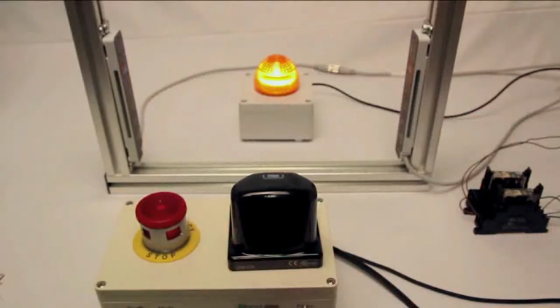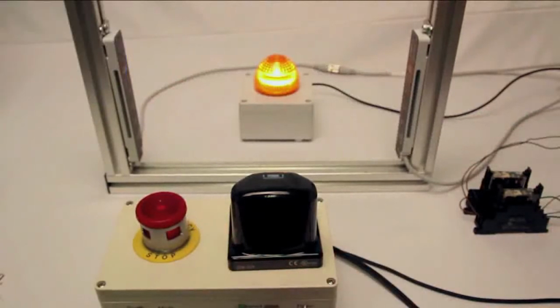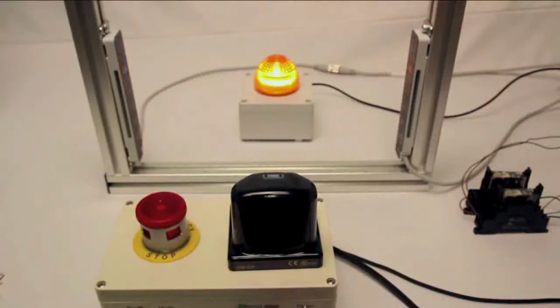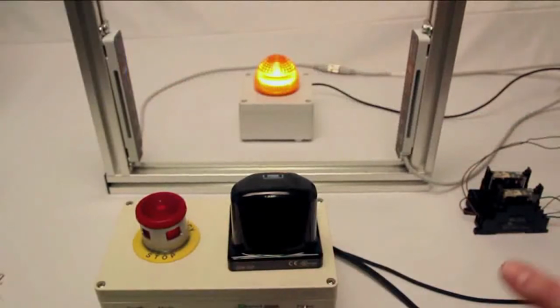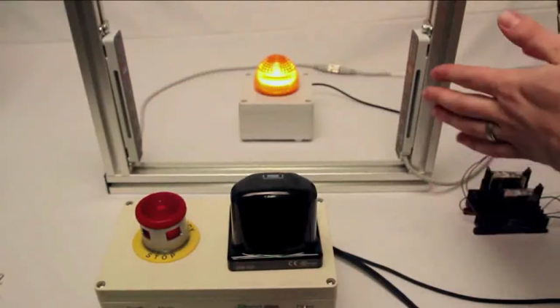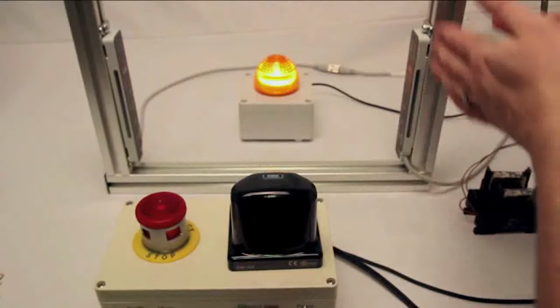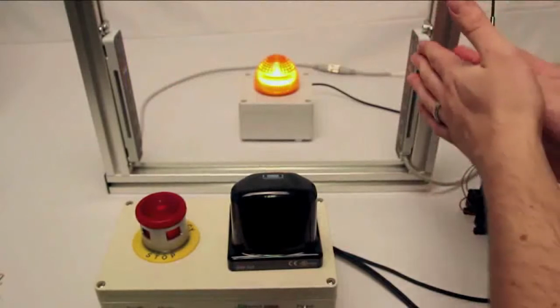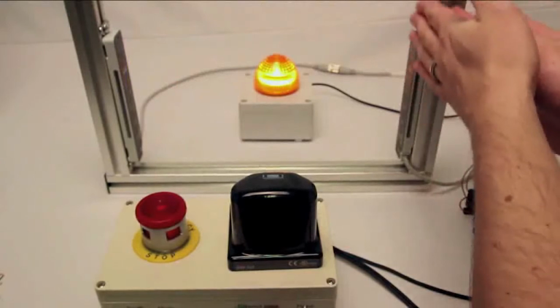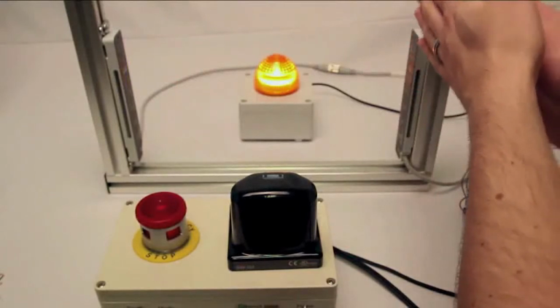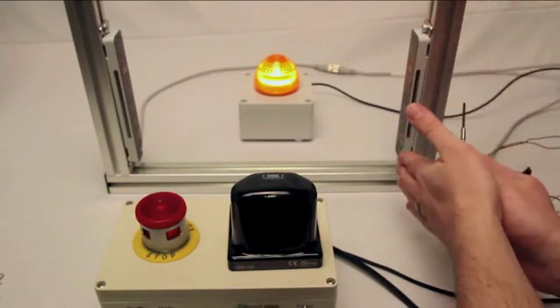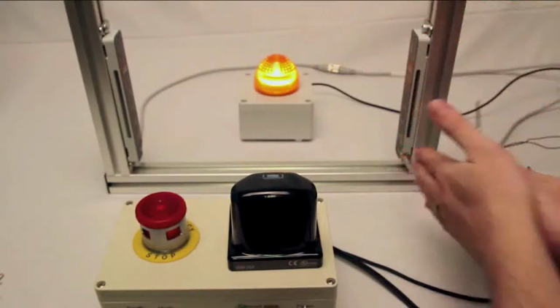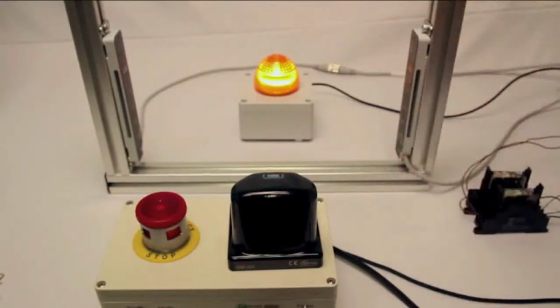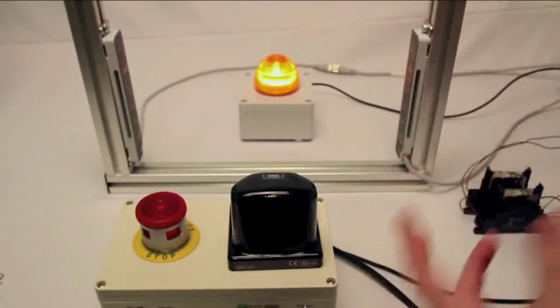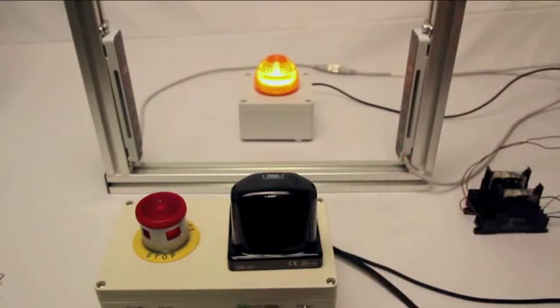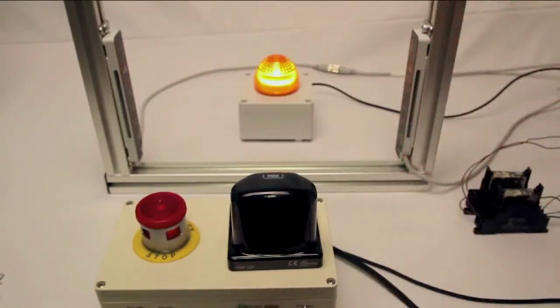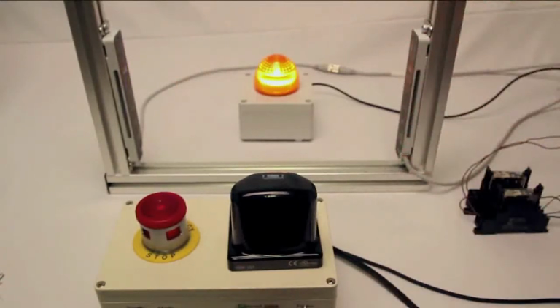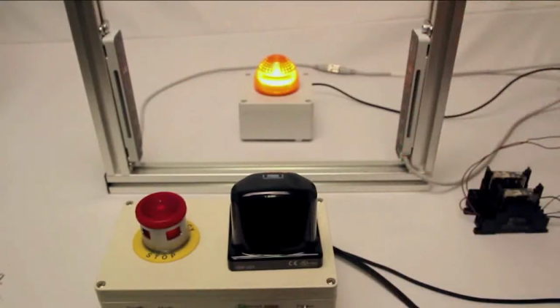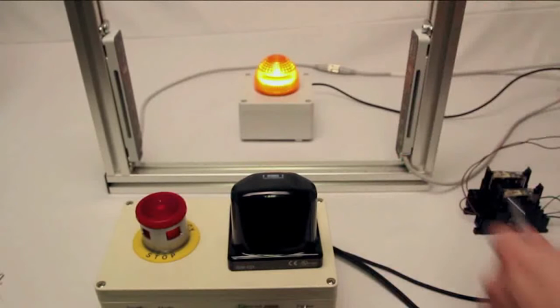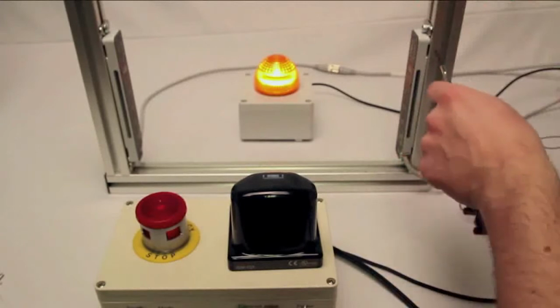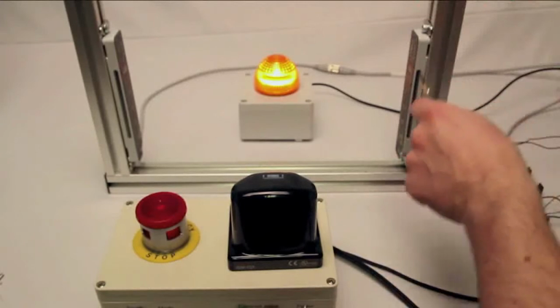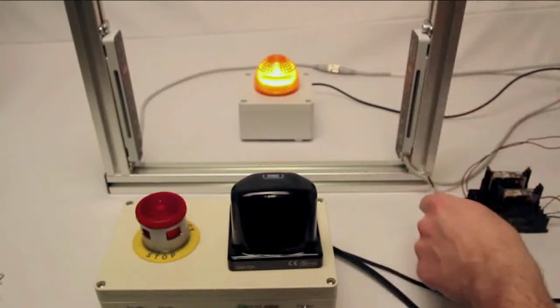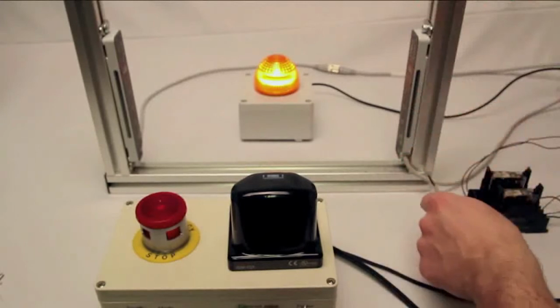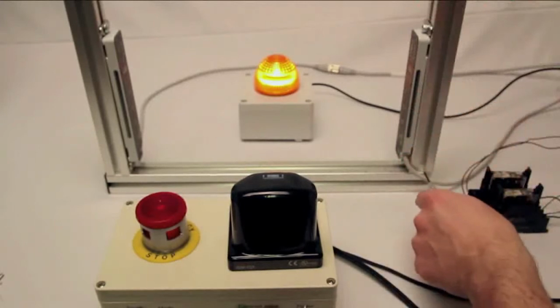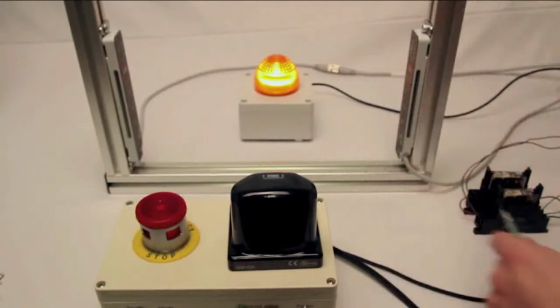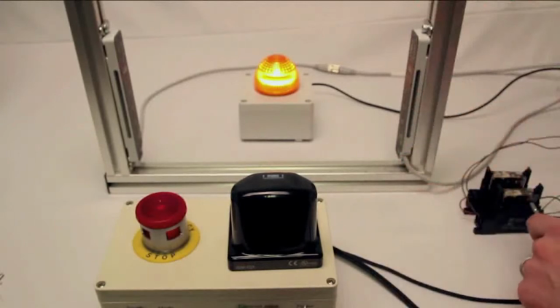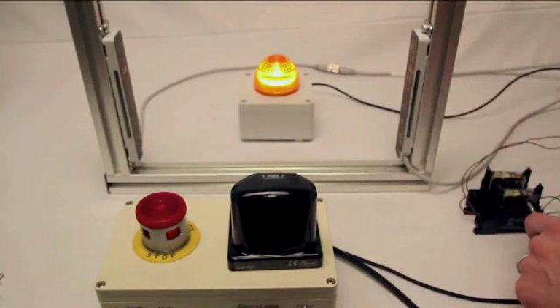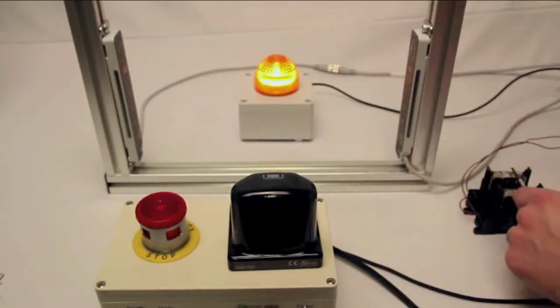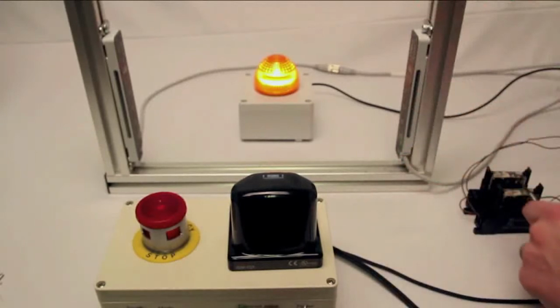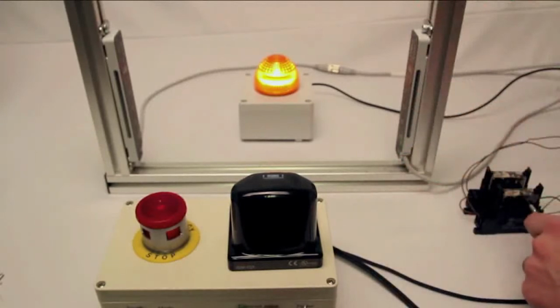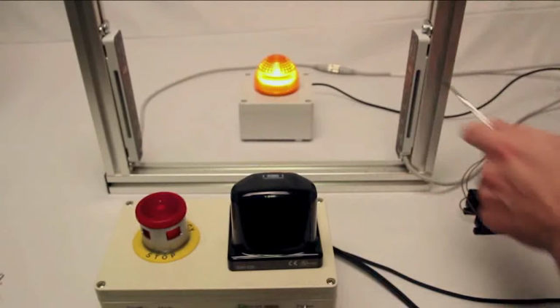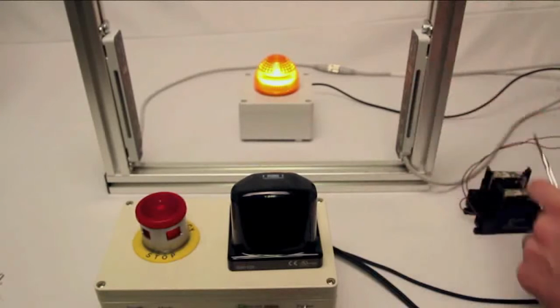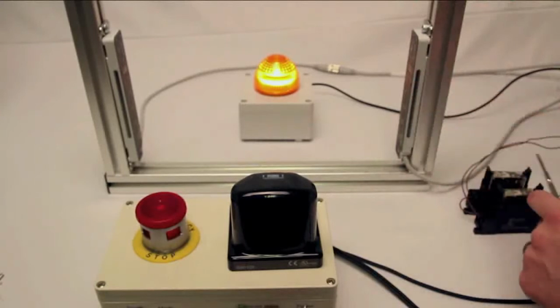All of this flows right into the controller, which is the light curtain itself — there's no external controller in this case. The light curtain has two OSSD outputs that trigger these two force guided relays to shut off my machine.